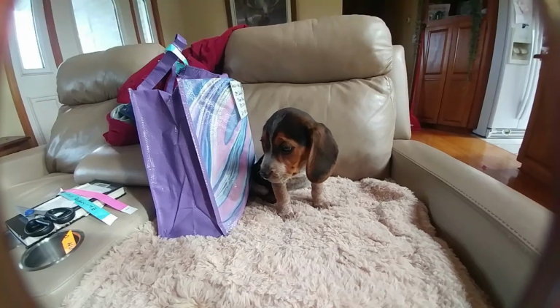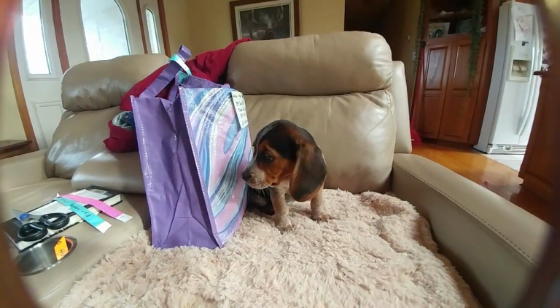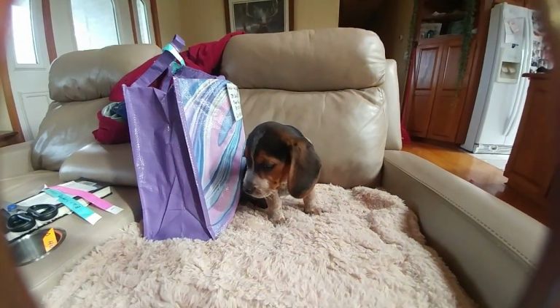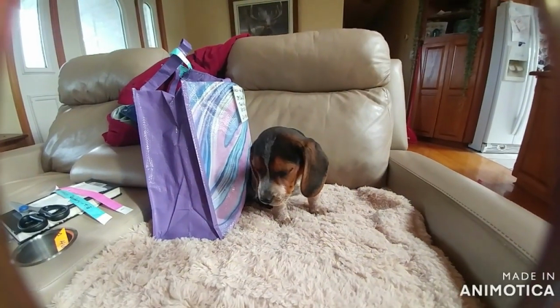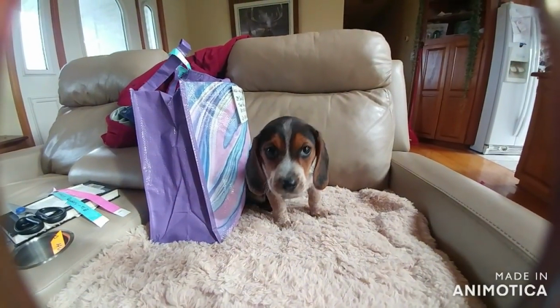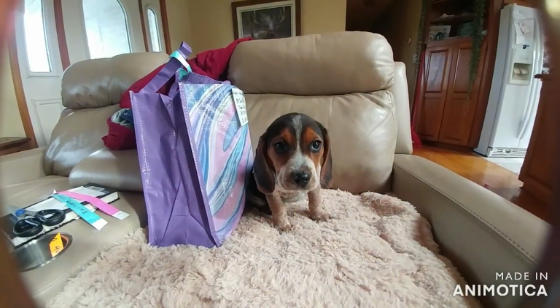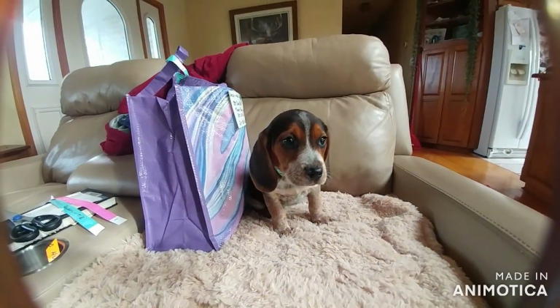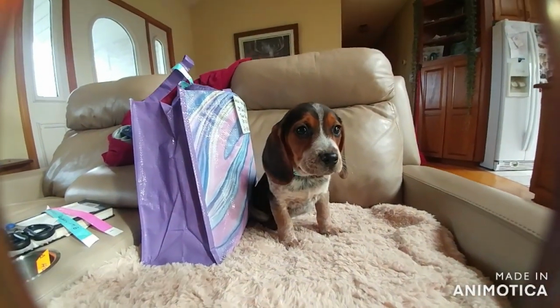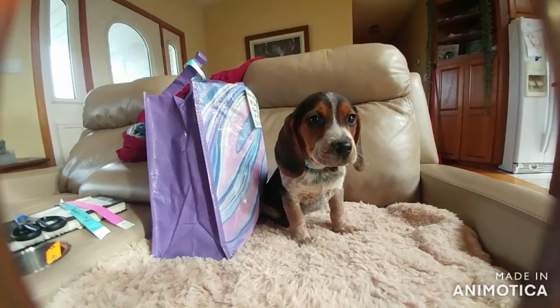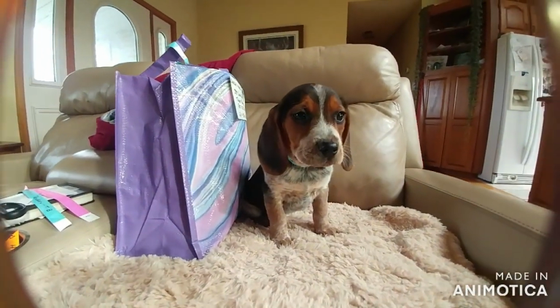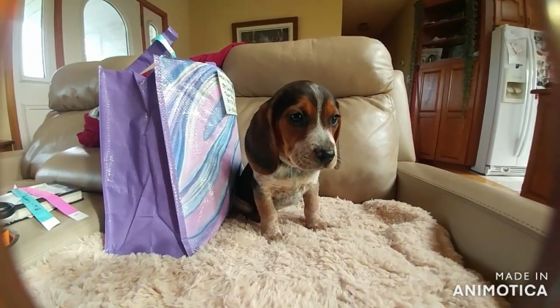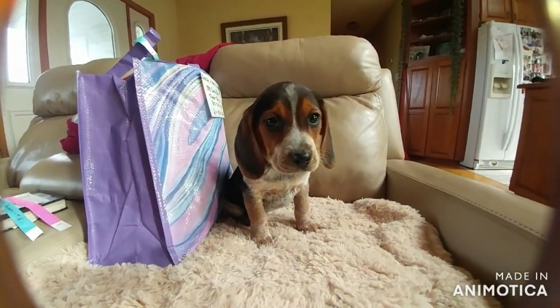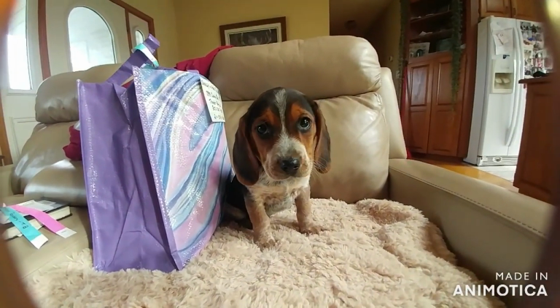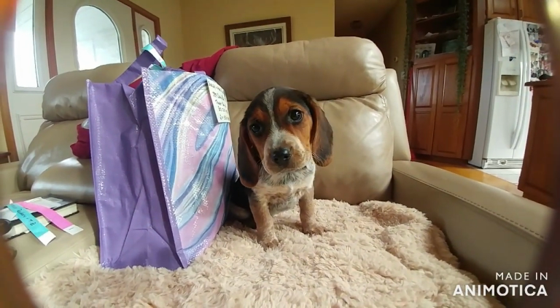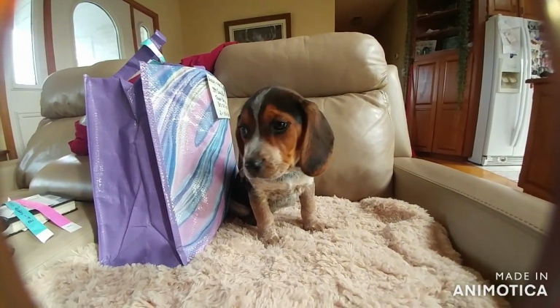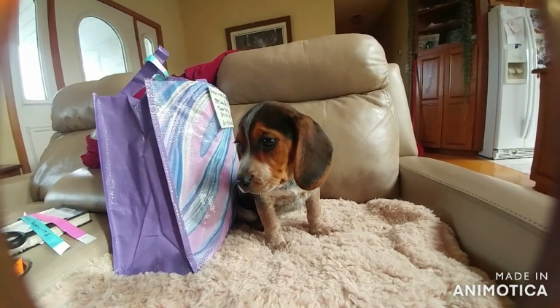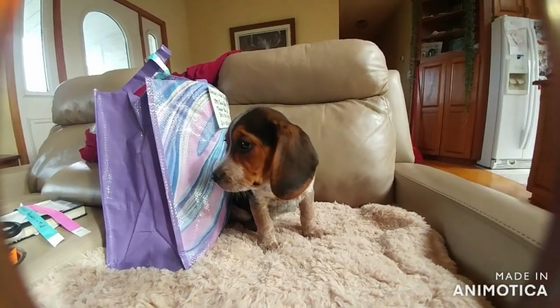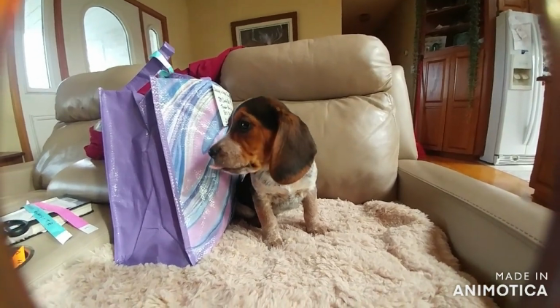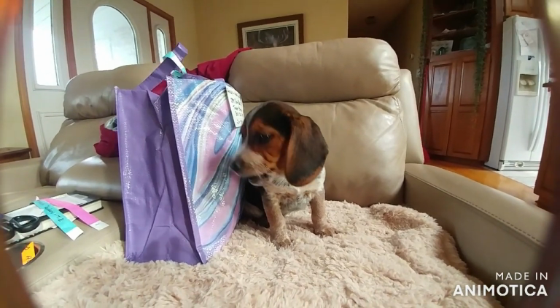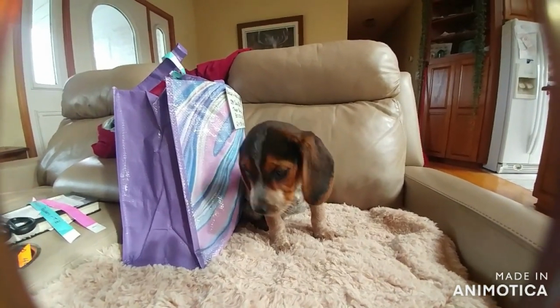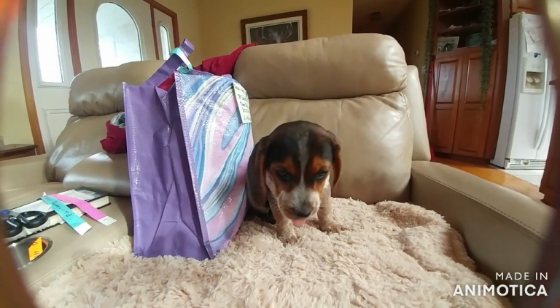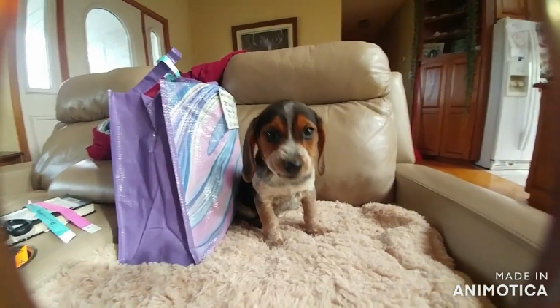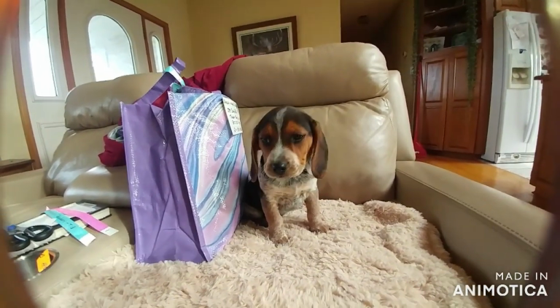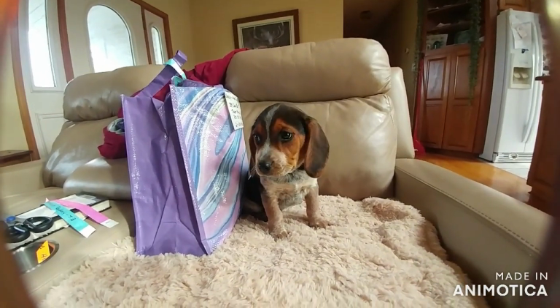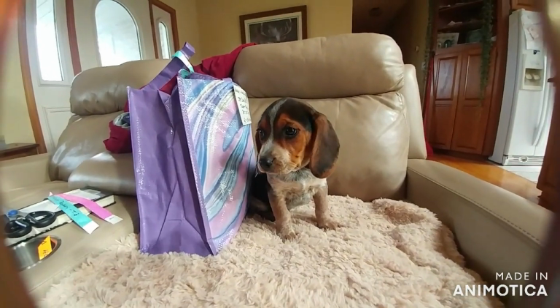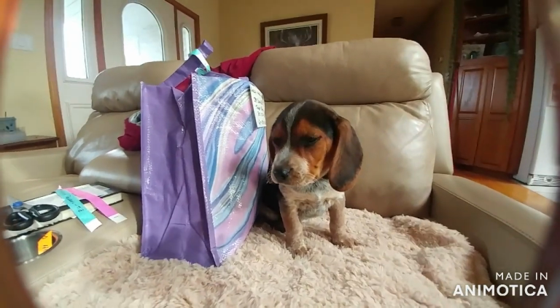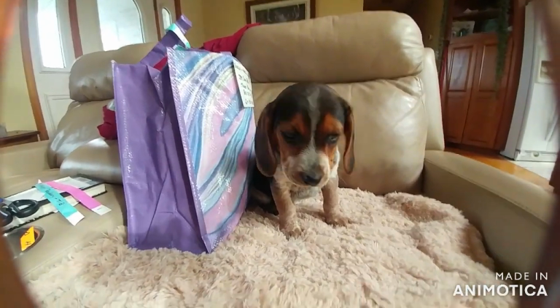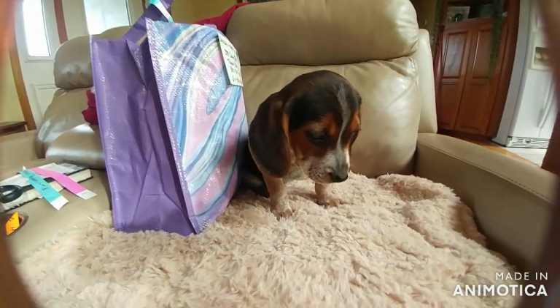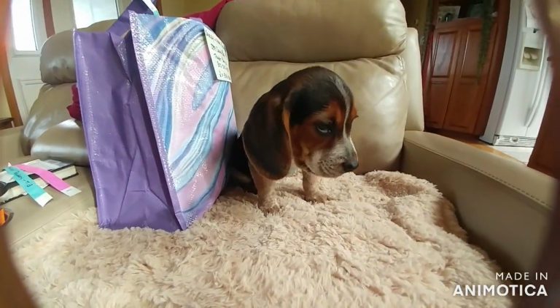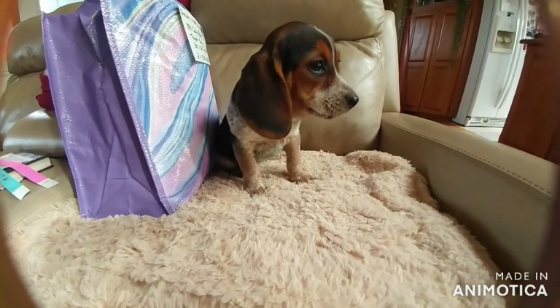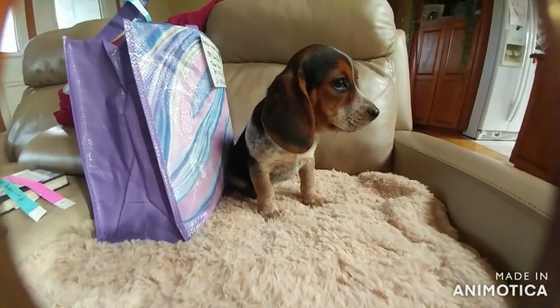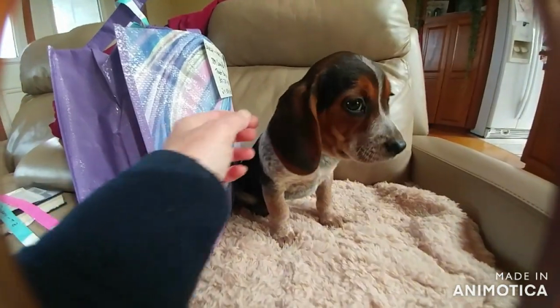Today I've got four little babies going by pet transporter, and it's not my usual pet transporter, so I'm doing everything possible to make sure that these puppies are all identified well for them.